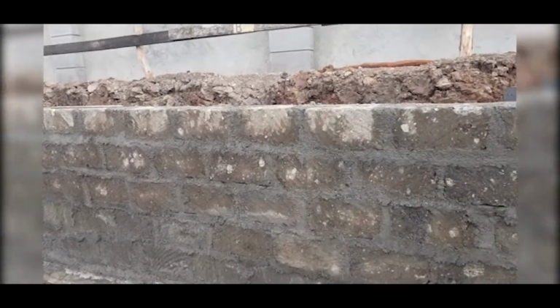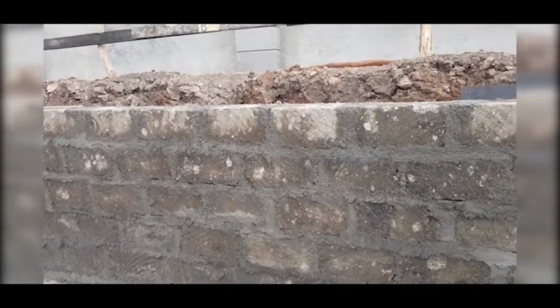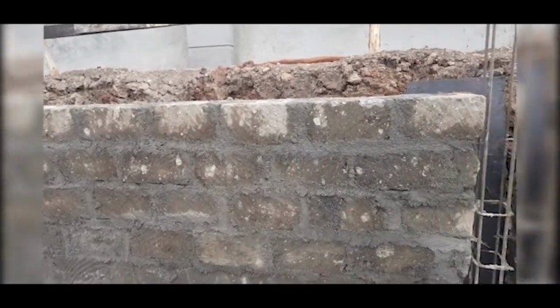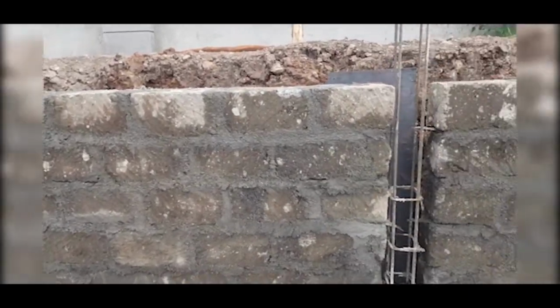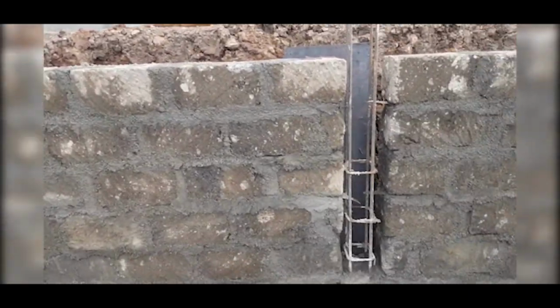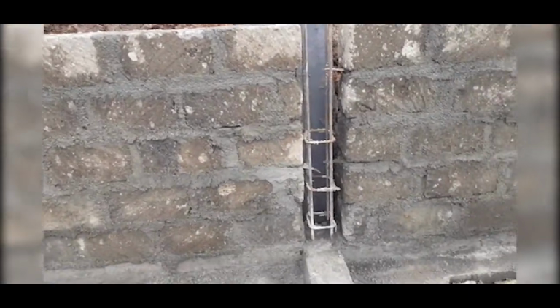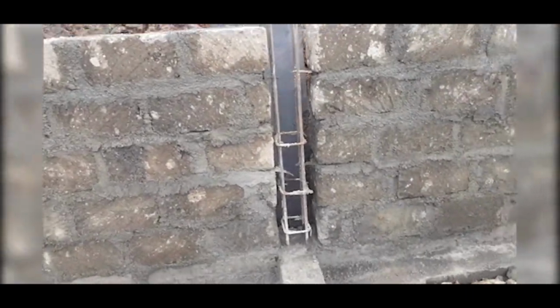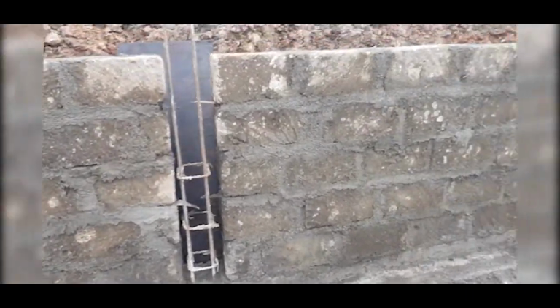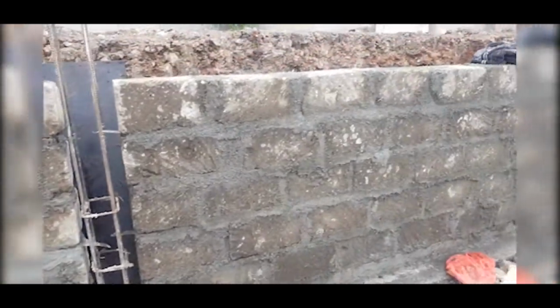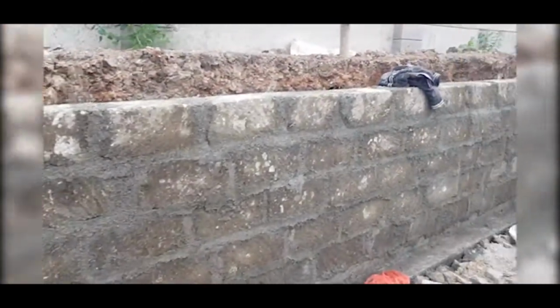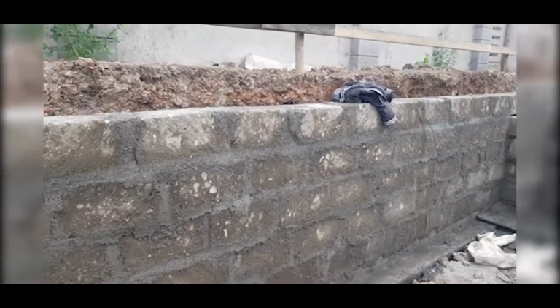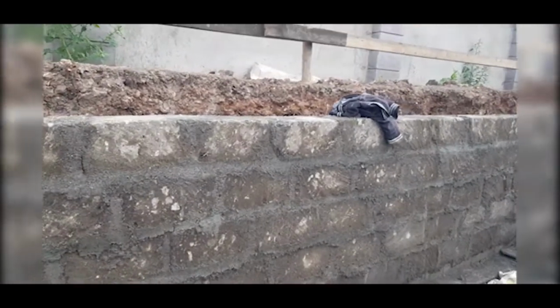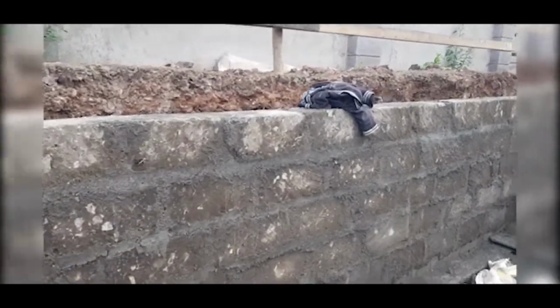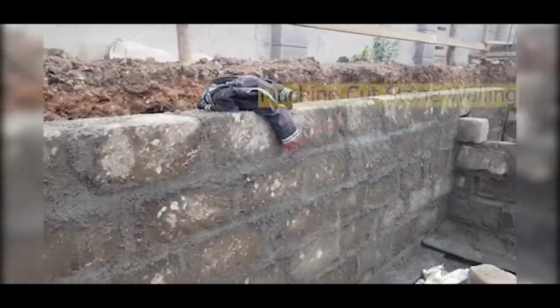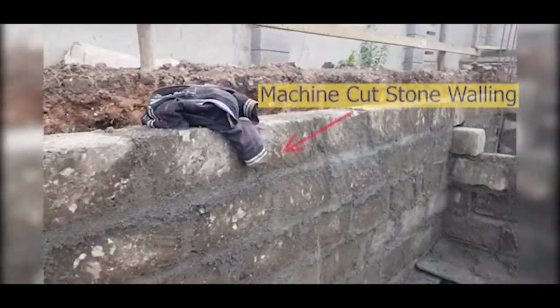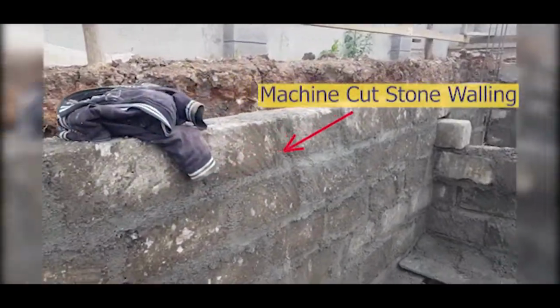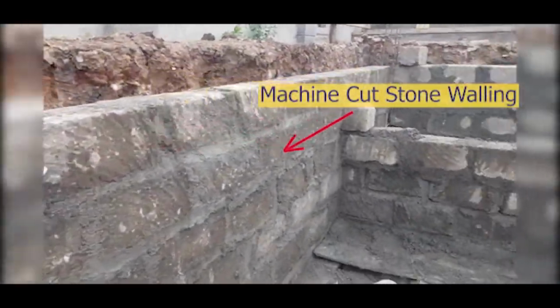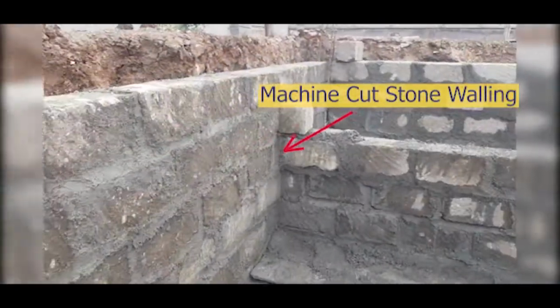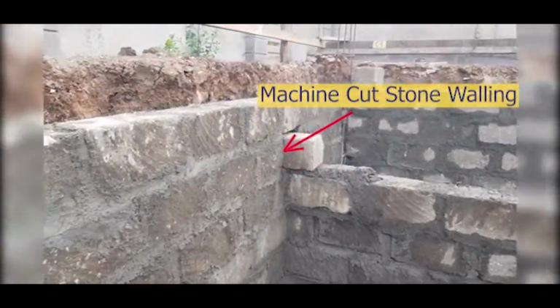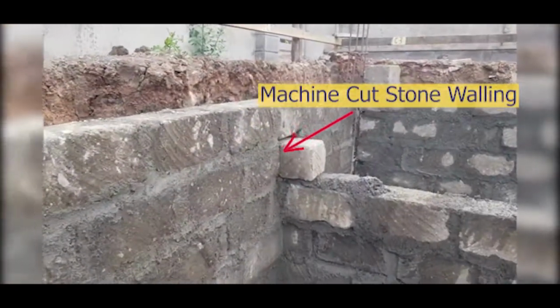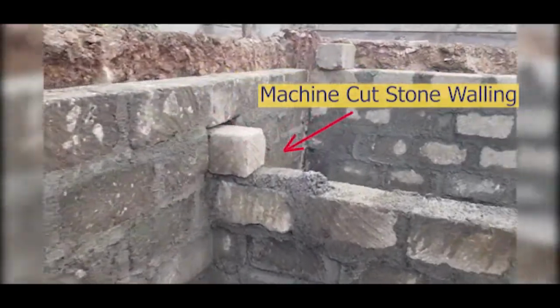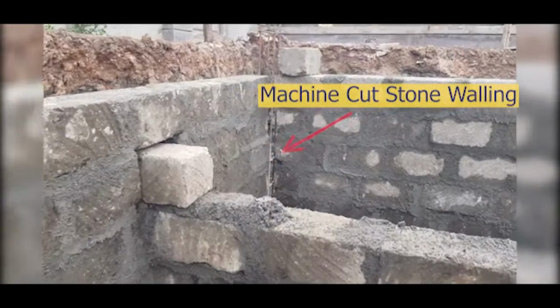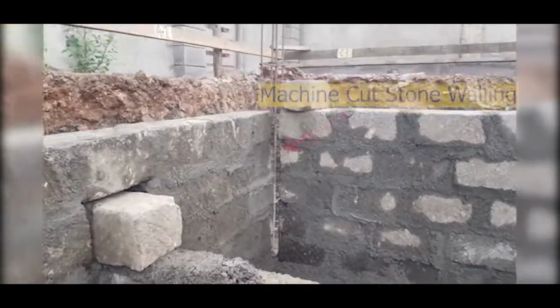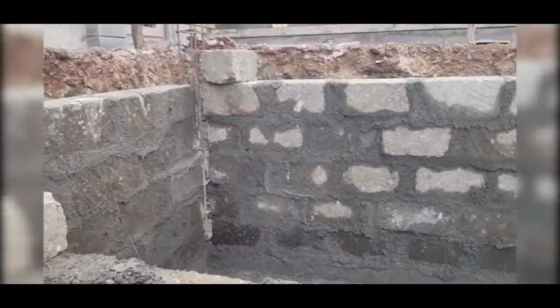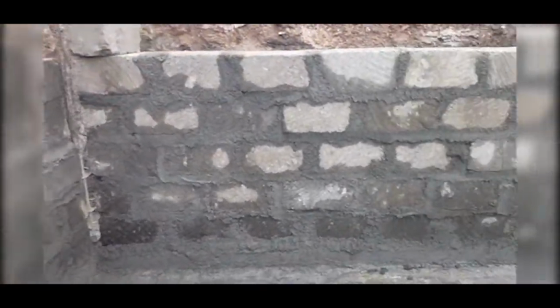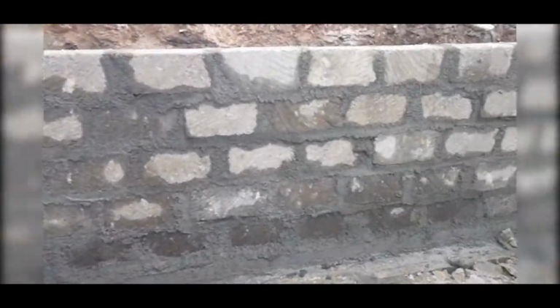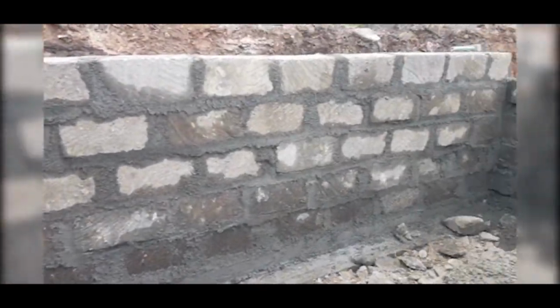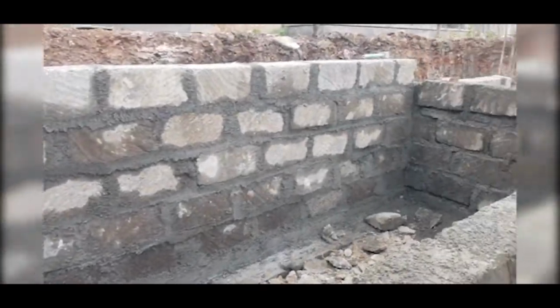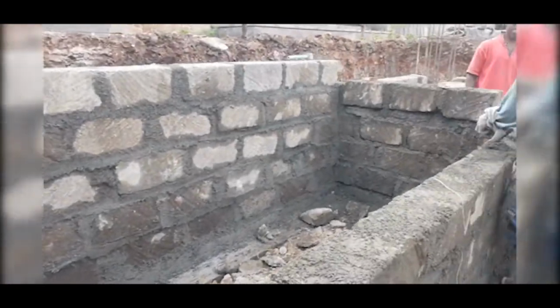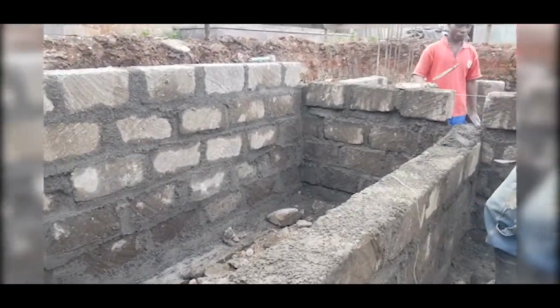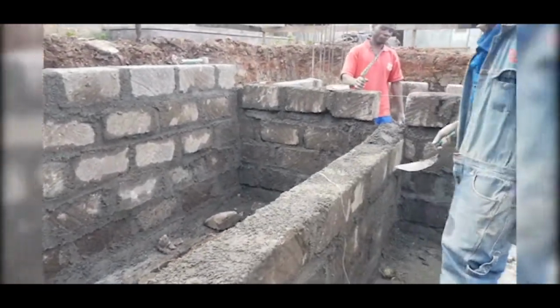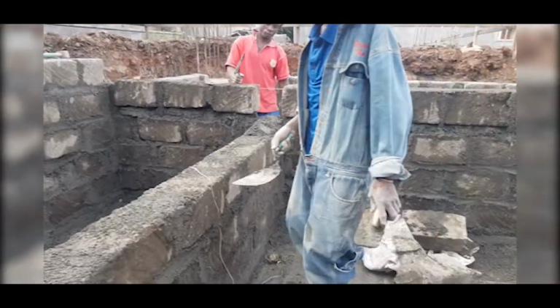Now we are doing the foundation walling for the structure. As you can see, we are using machine cut stones that have a low absorption capacity. The fine aggregates we are using for this walling is quarry dust — this is a substitute for river sand.